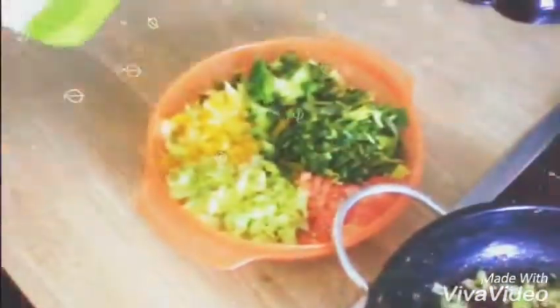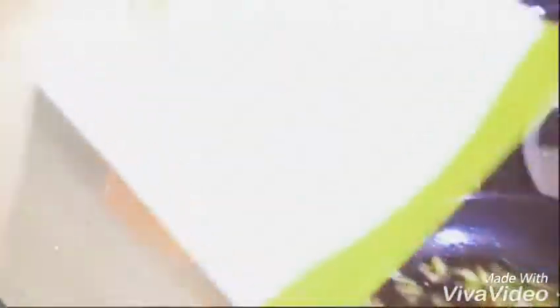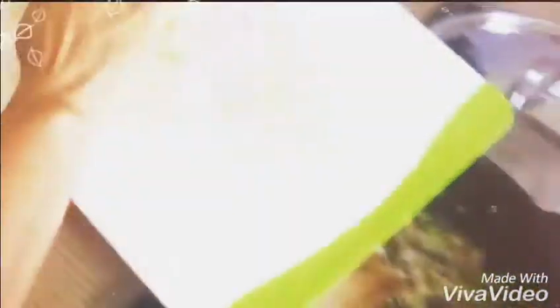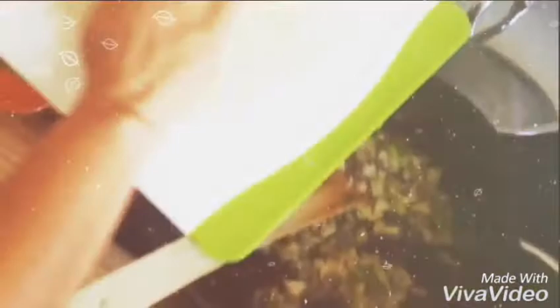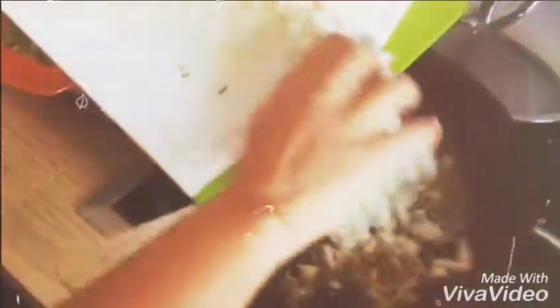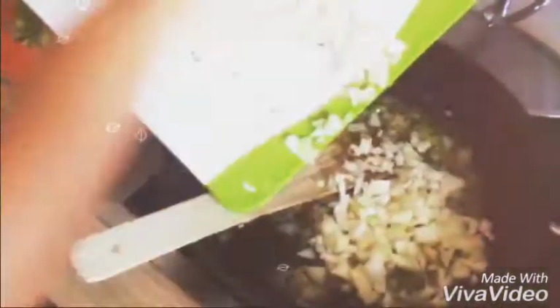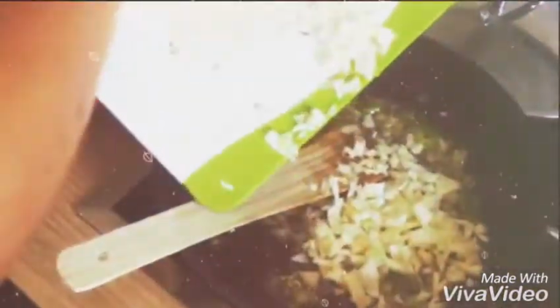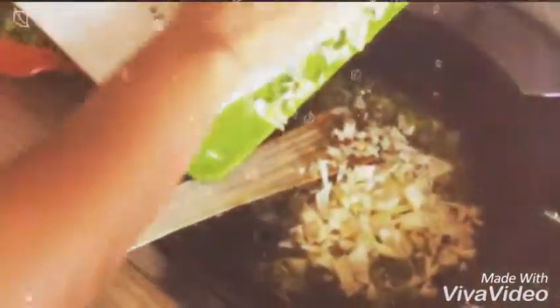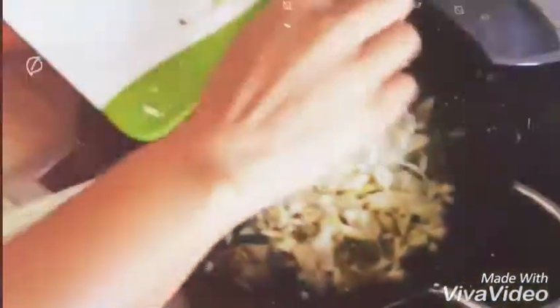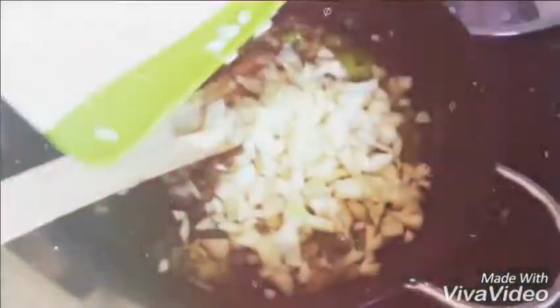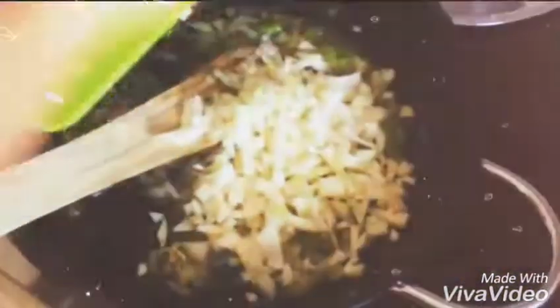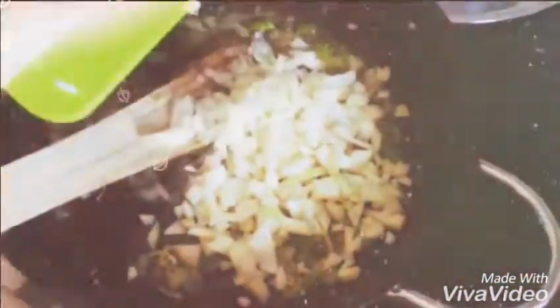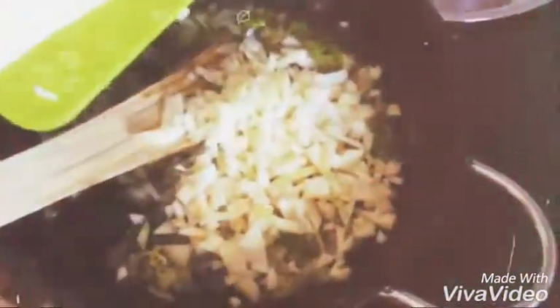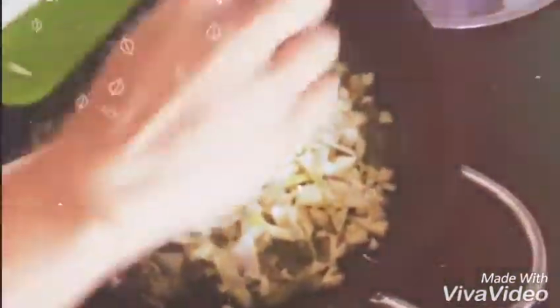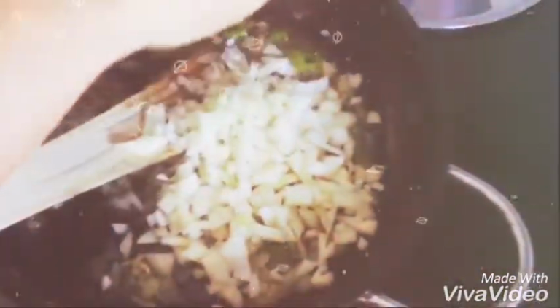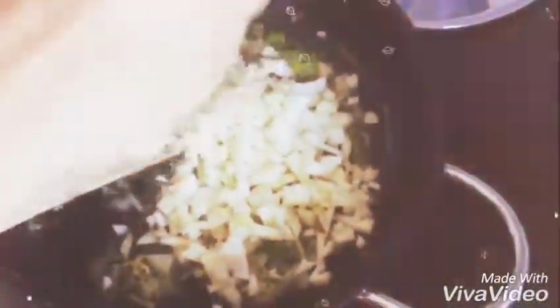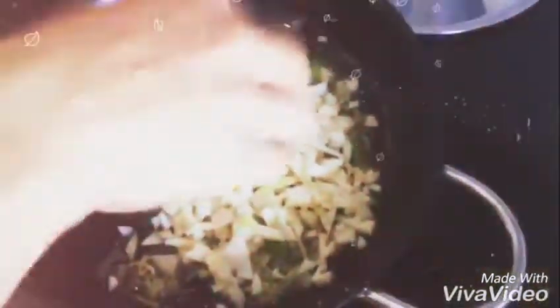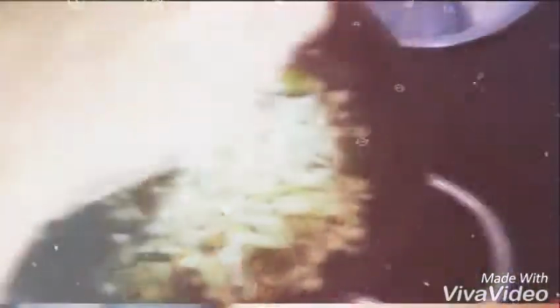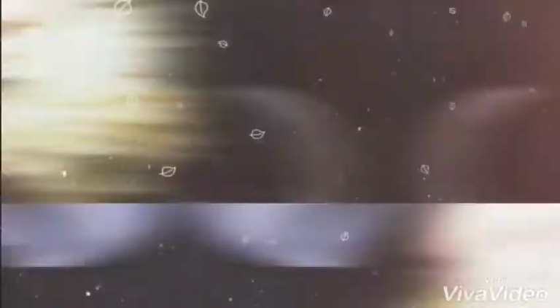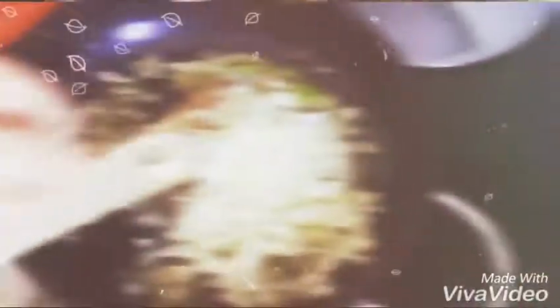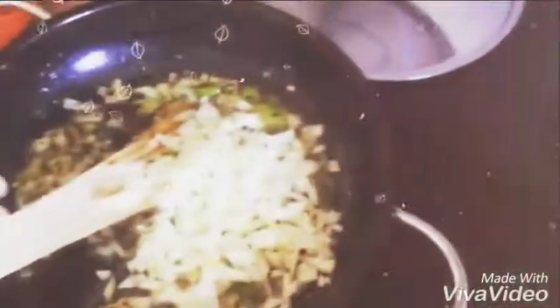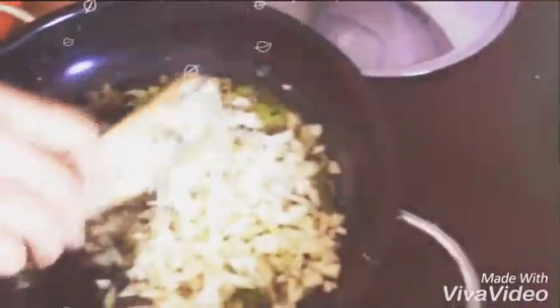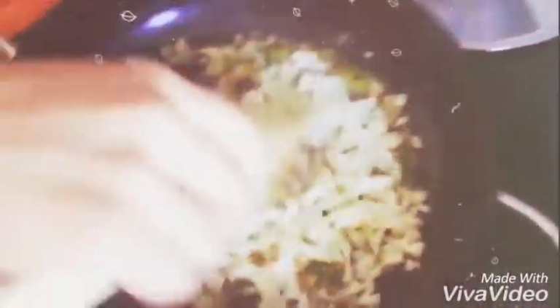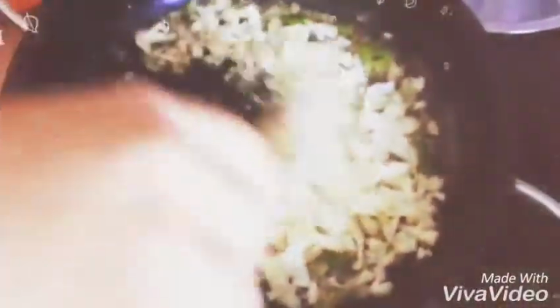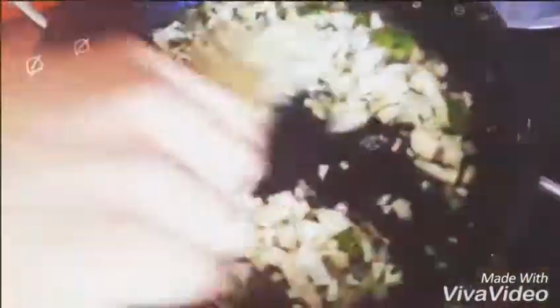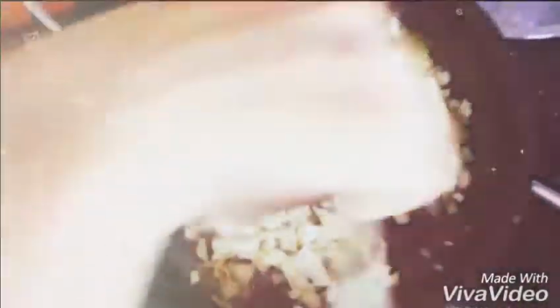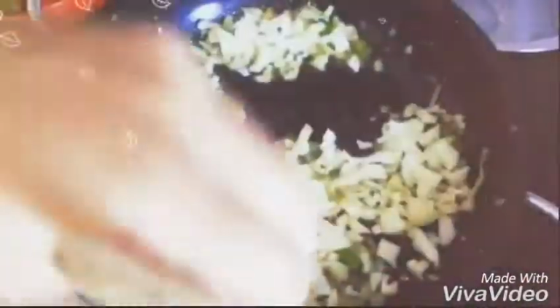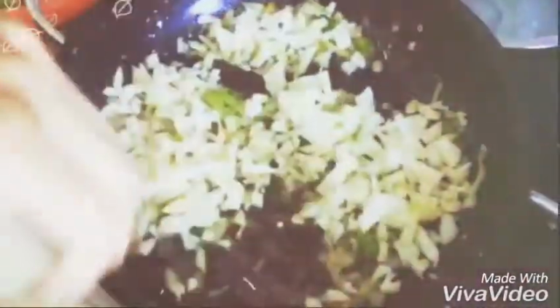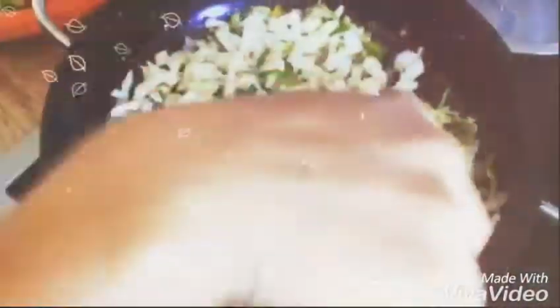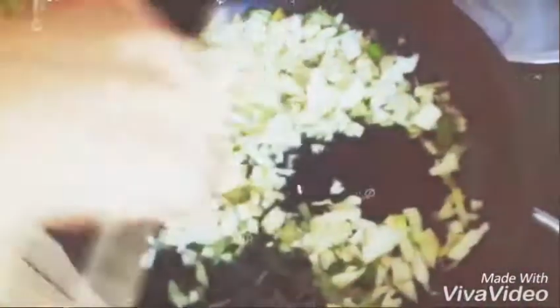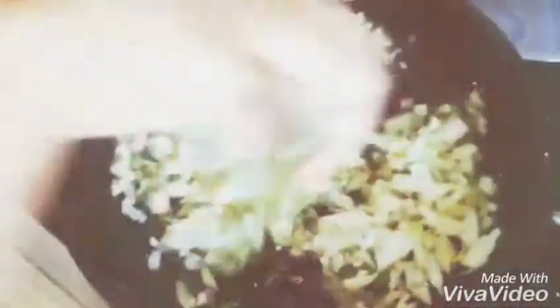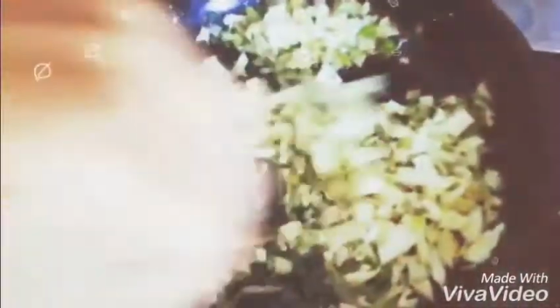Now I am adding cabbage leaves first. Cabbage may take more time to get sorted and cooked, so that's why I am adding cabbage first.